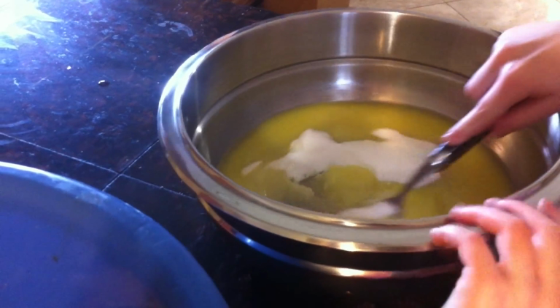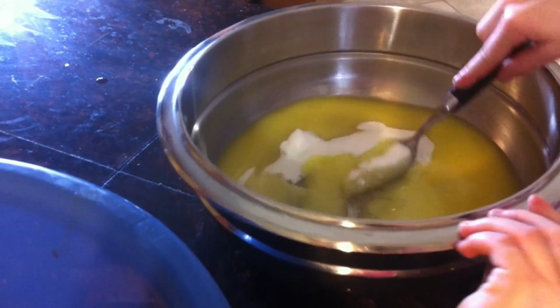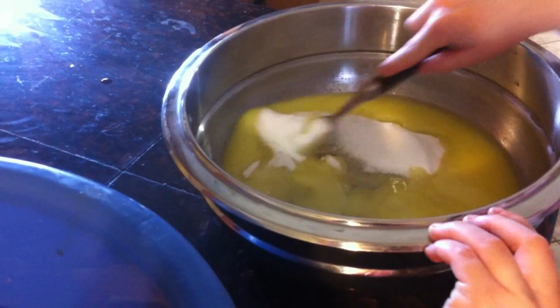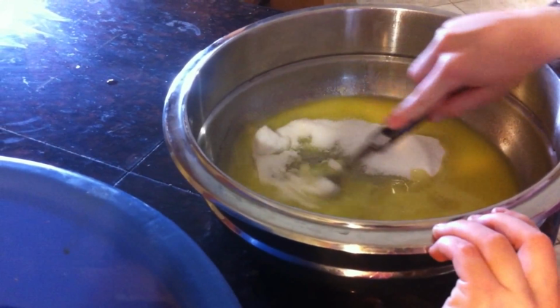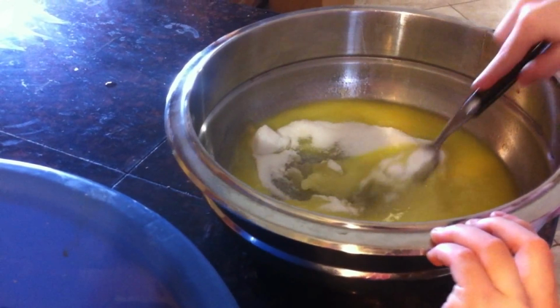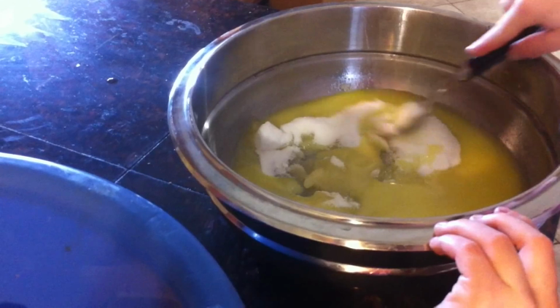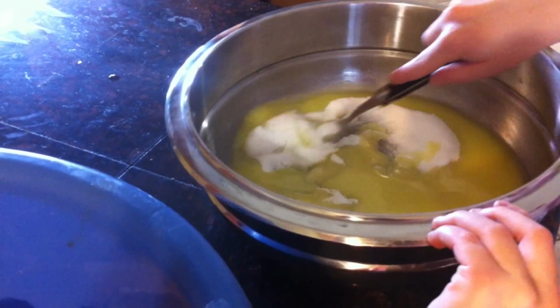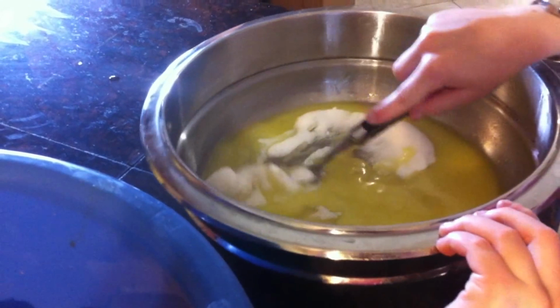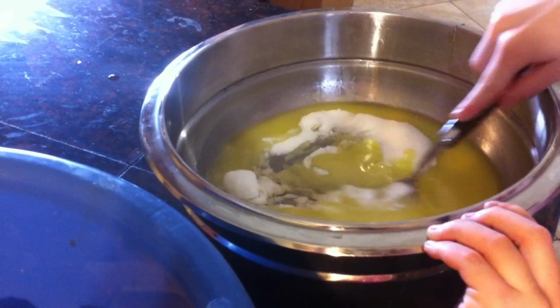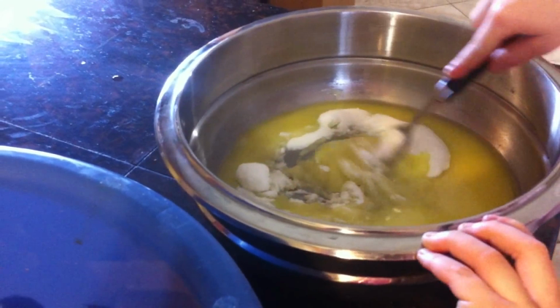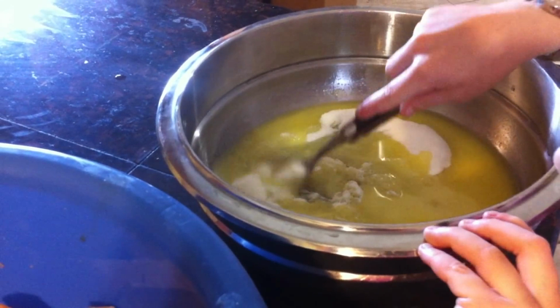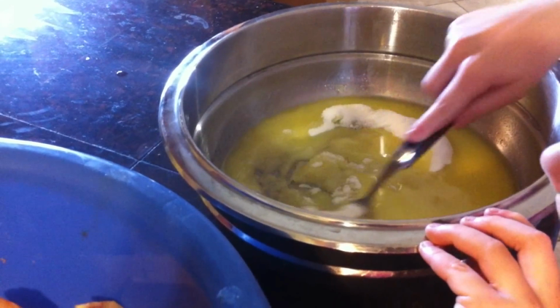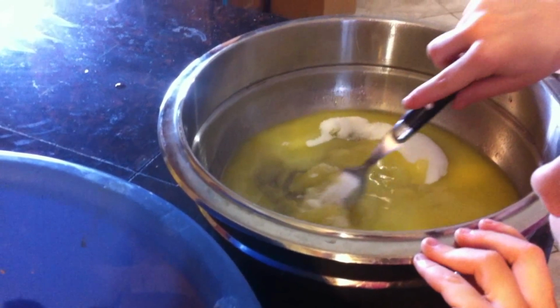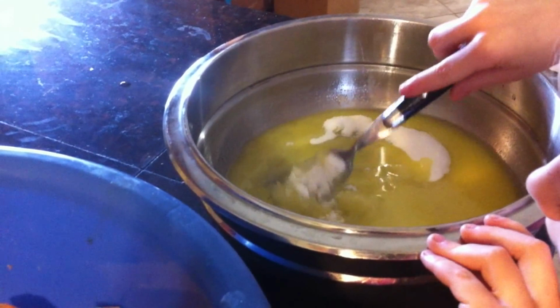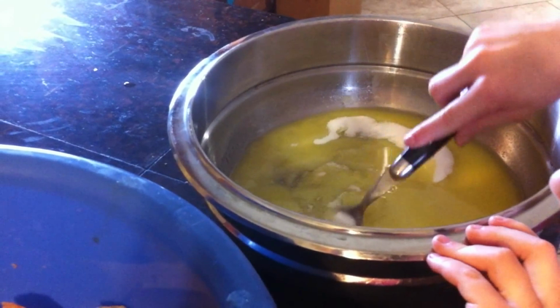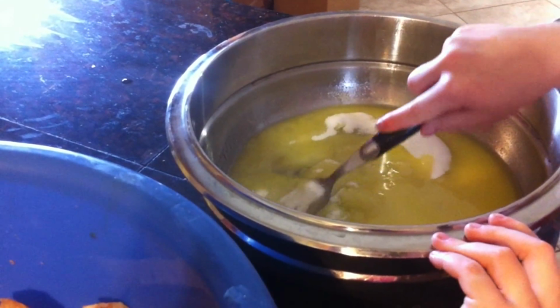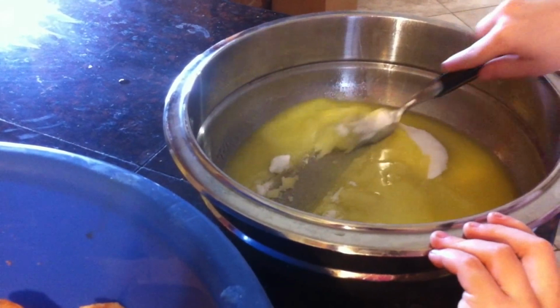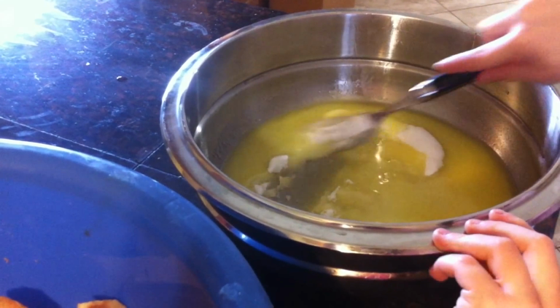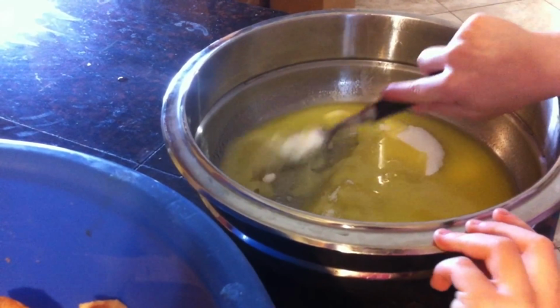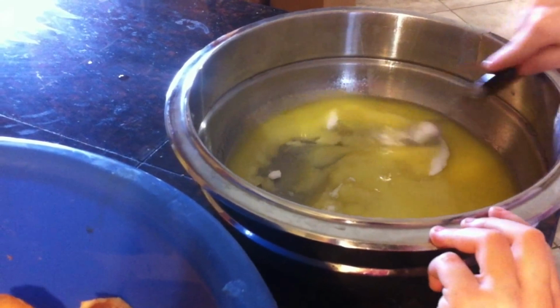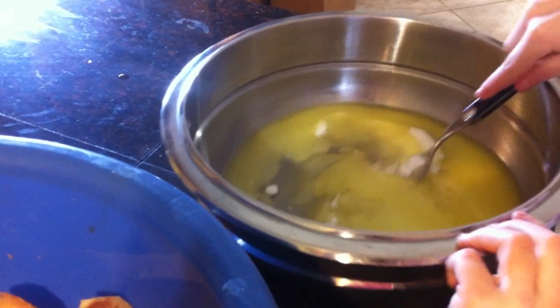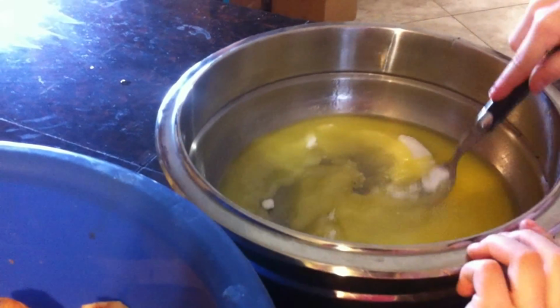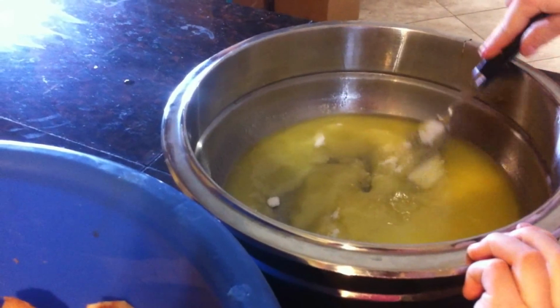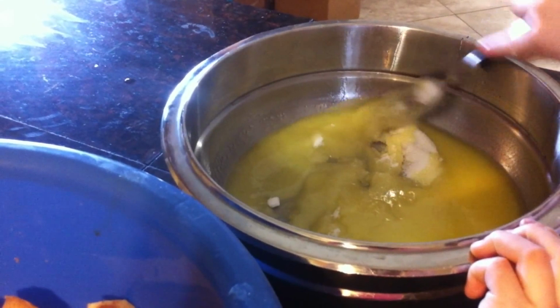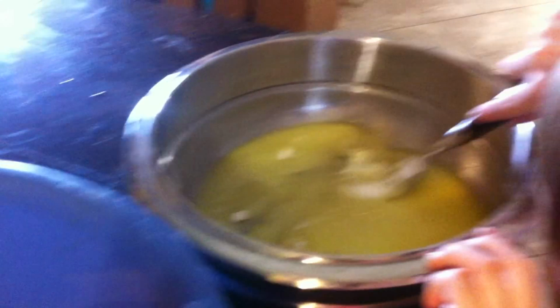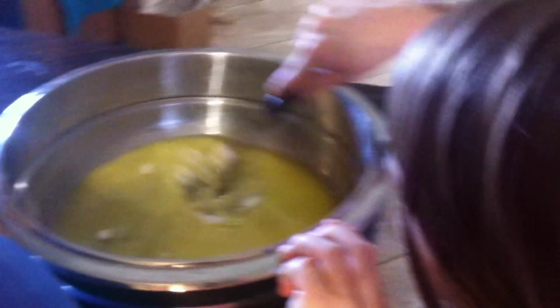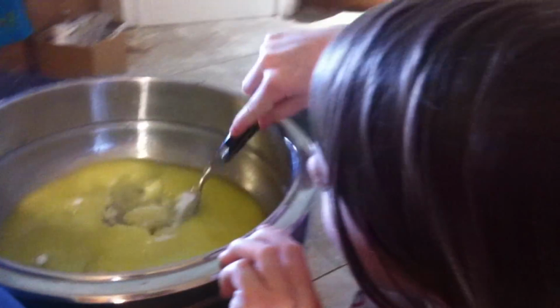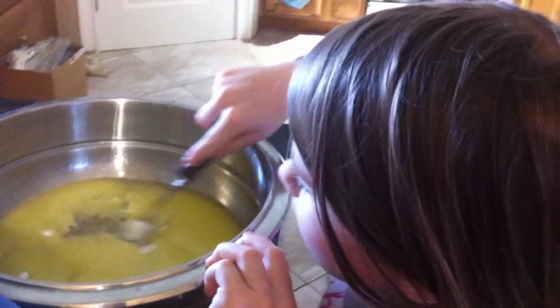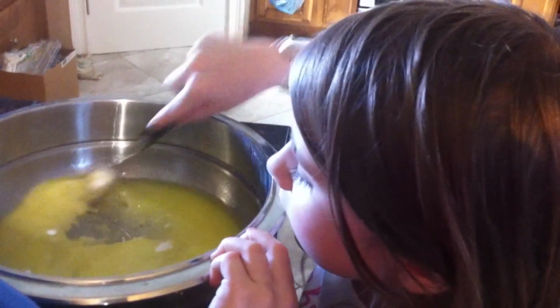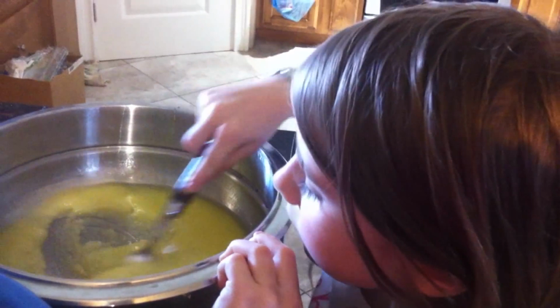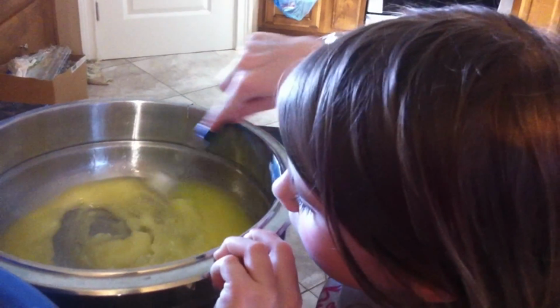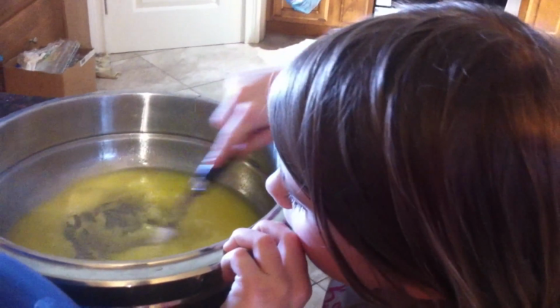Once the butter is melted I add the cup of sugar. So that's two sticks of butter and a cup of sugar. Just going to mix that and Gabby is doing a good job mixing it.